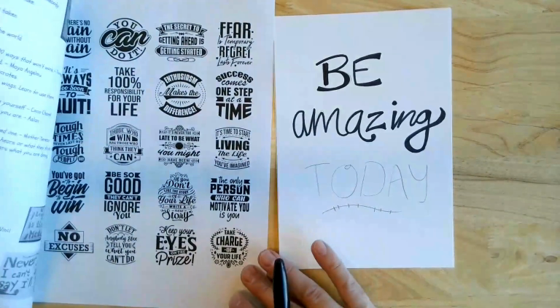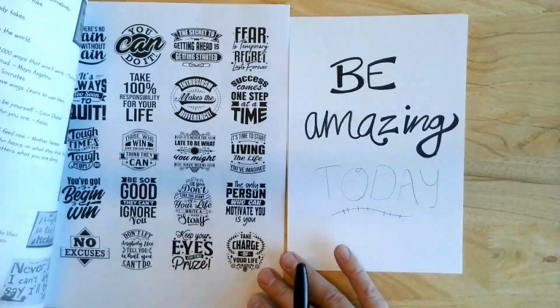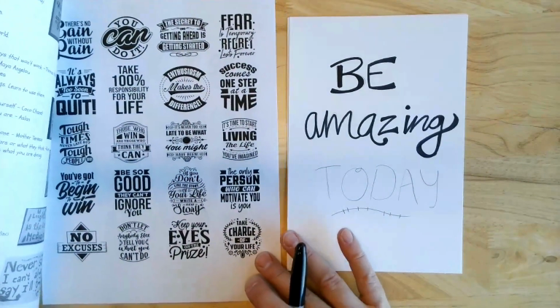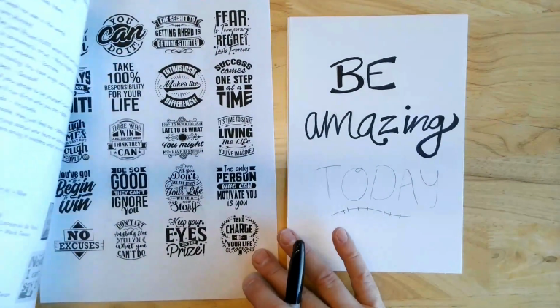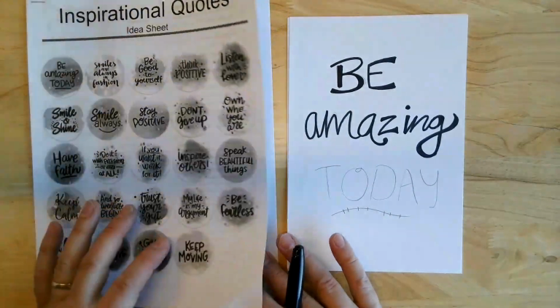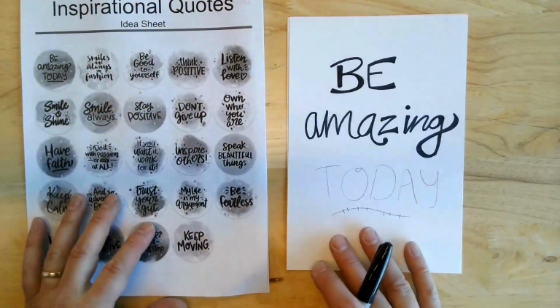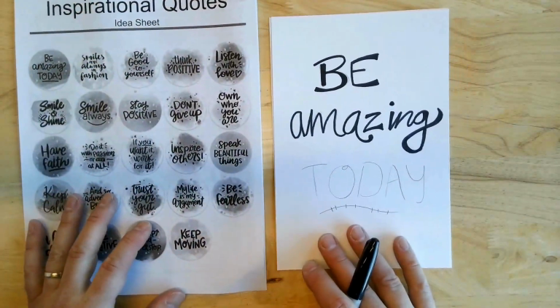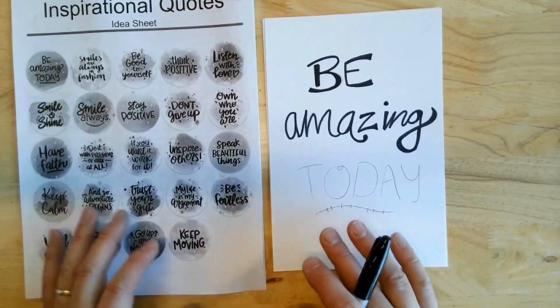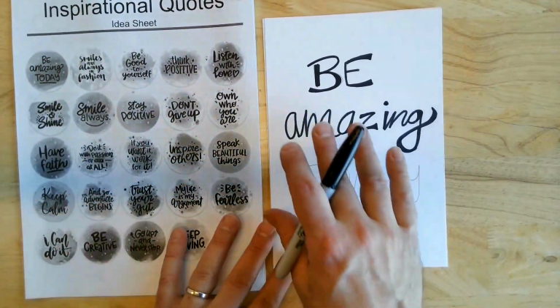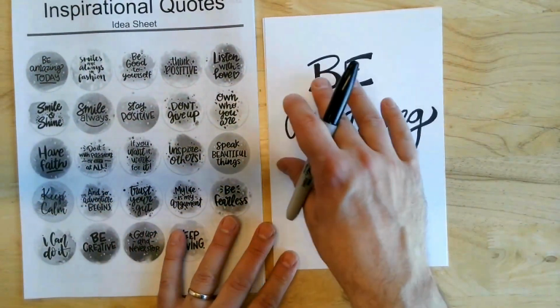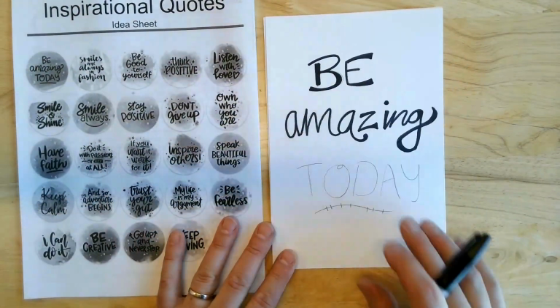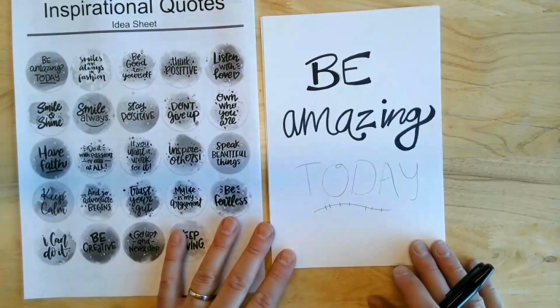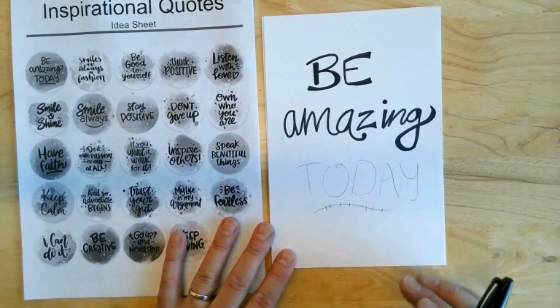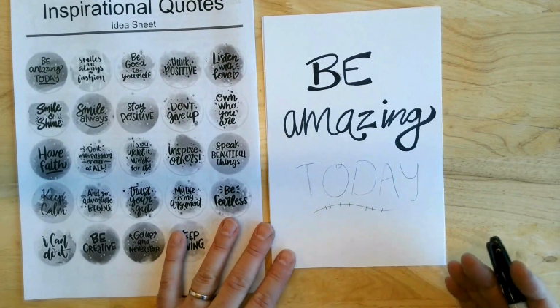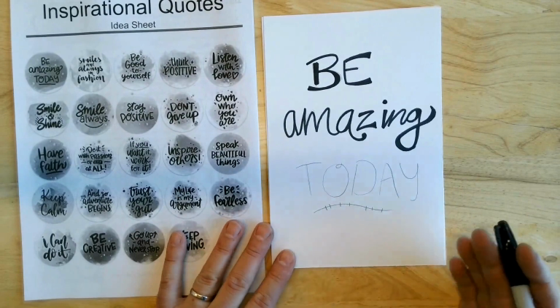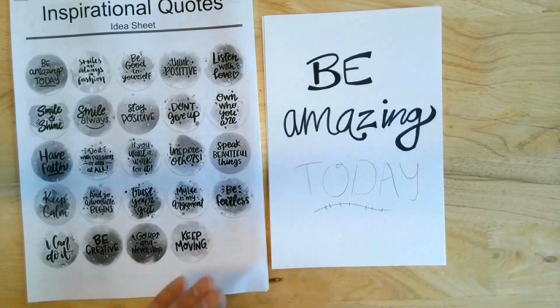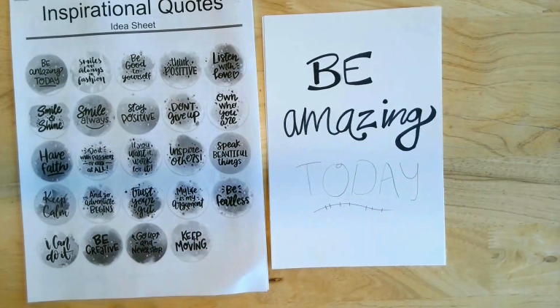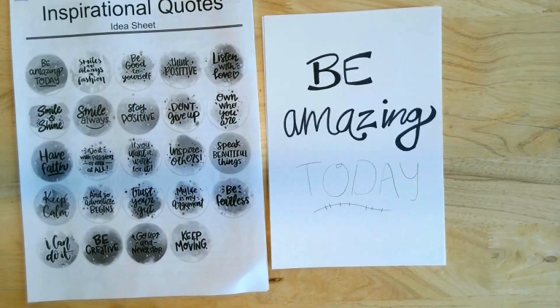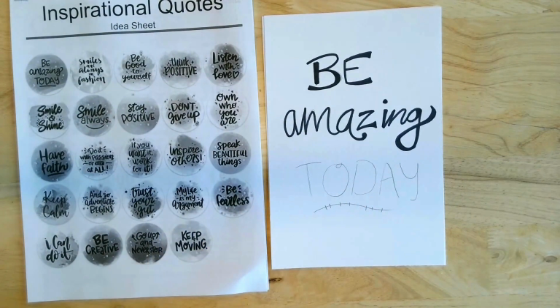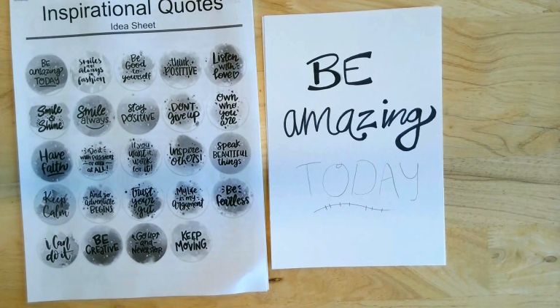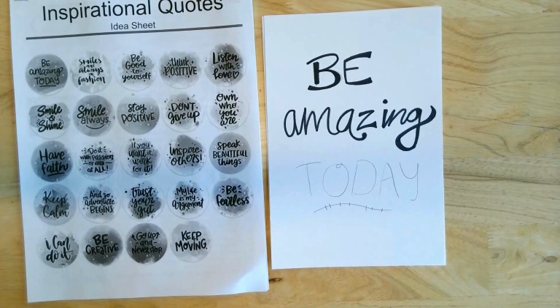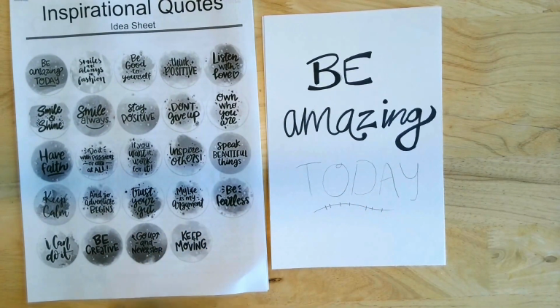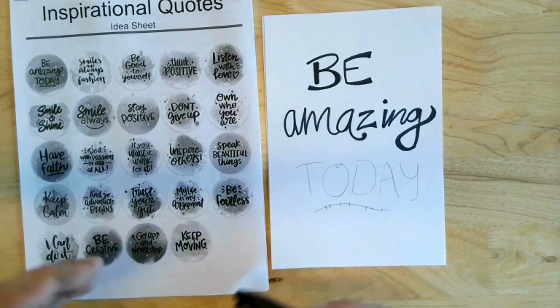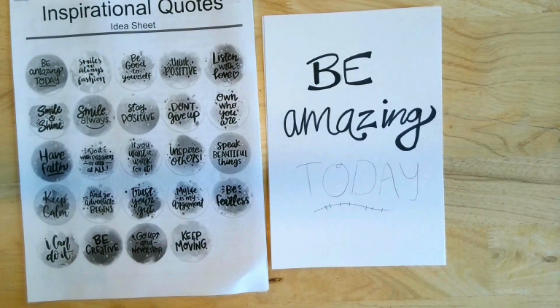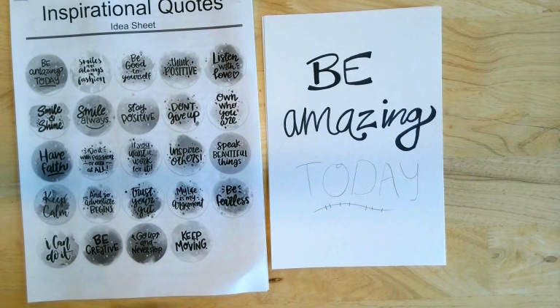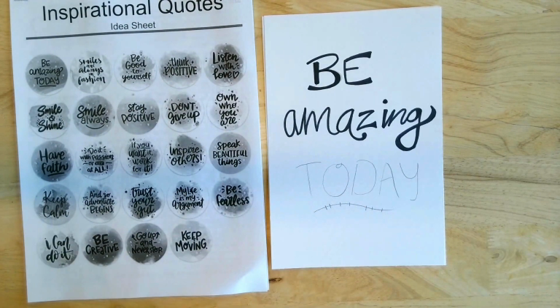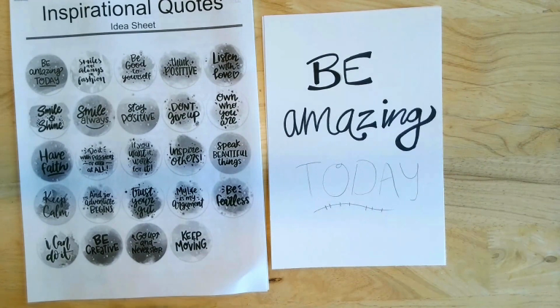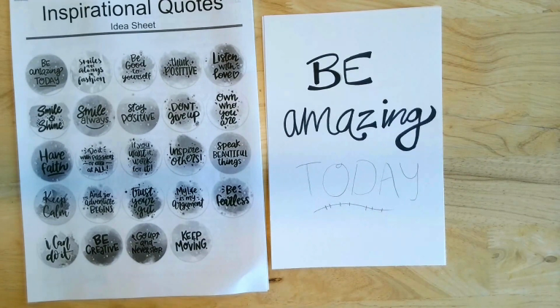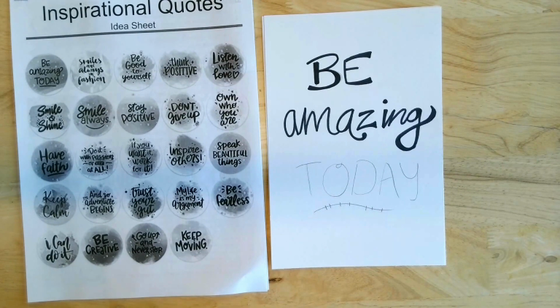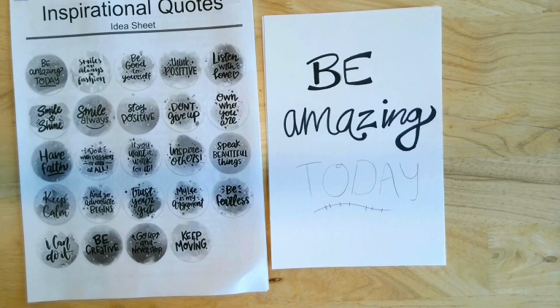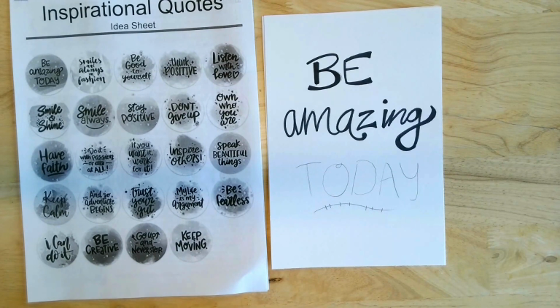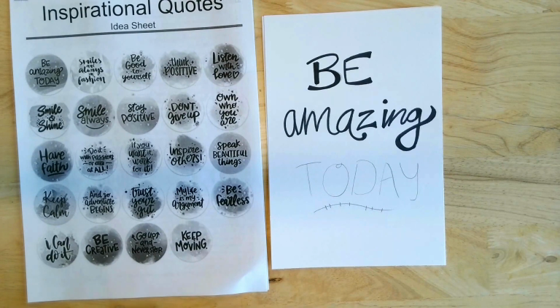There's a lot in here, and then you're going to do it with pencil first of all. After that you're going to go over it with a black Sharpie, or you could use a color Sharpie as well. I like black because it shows up.